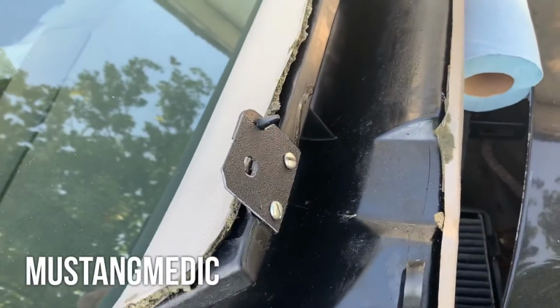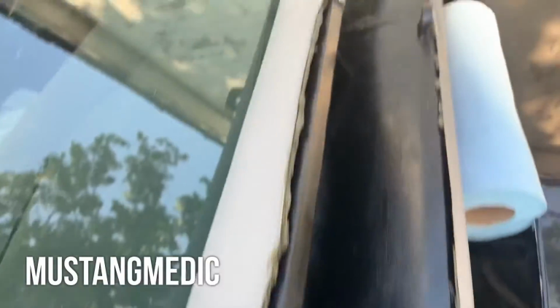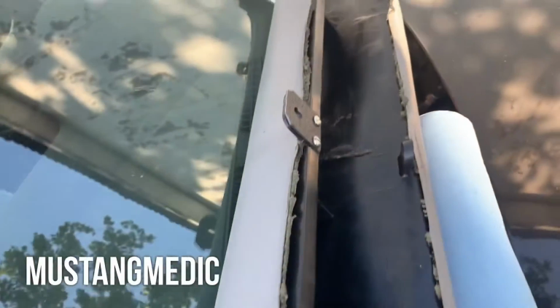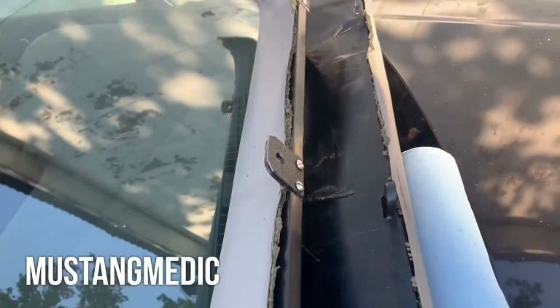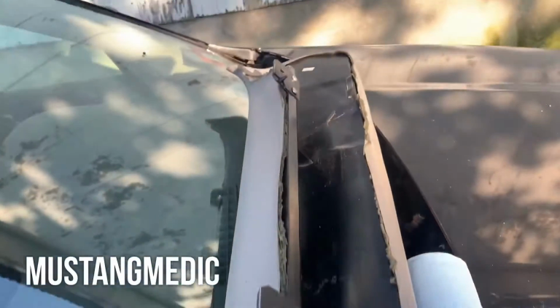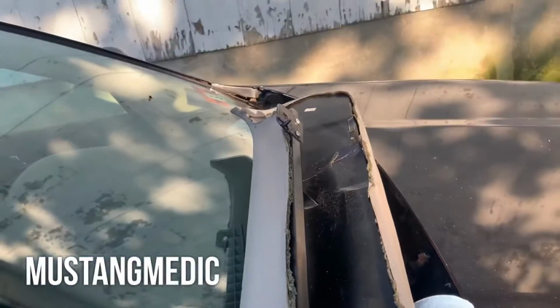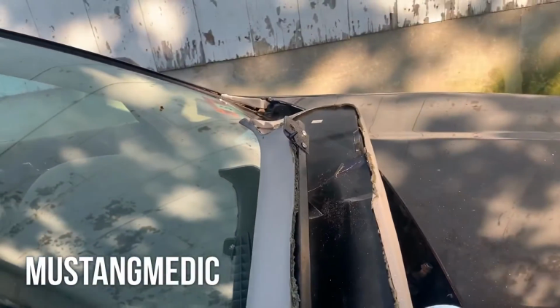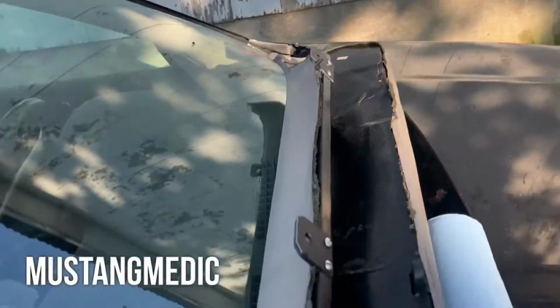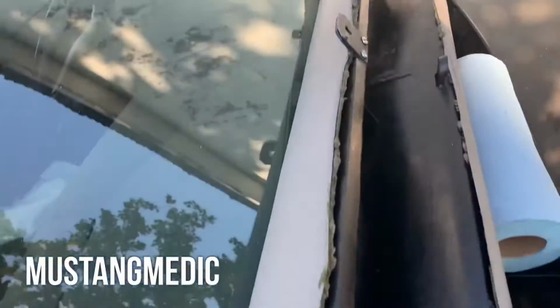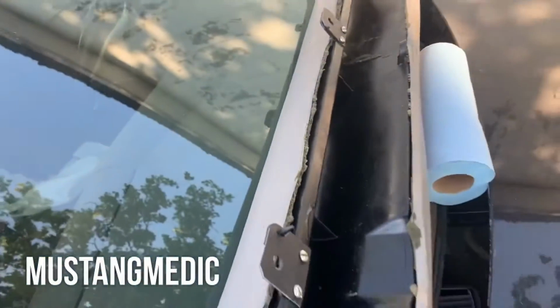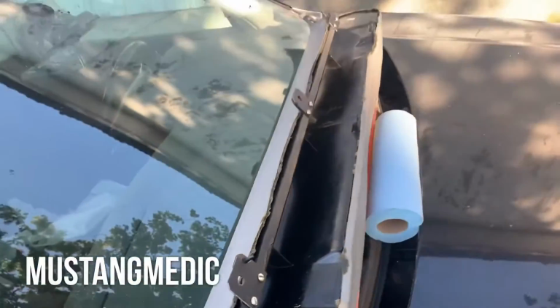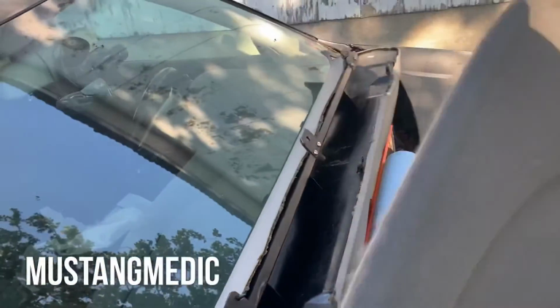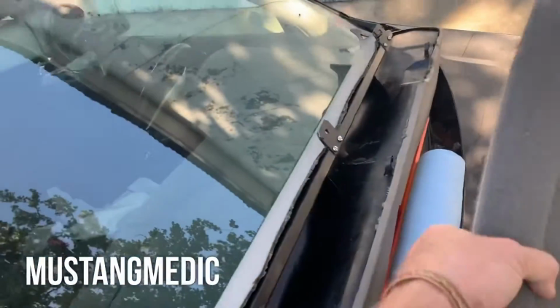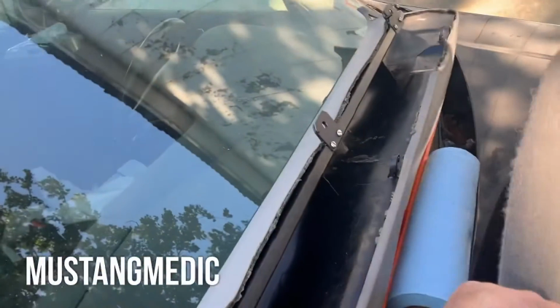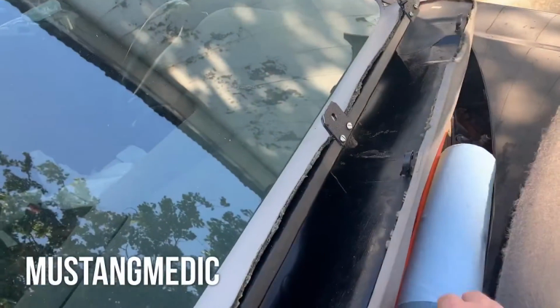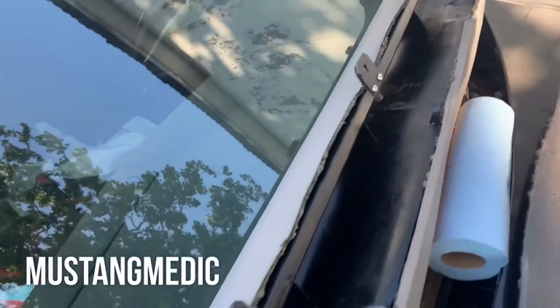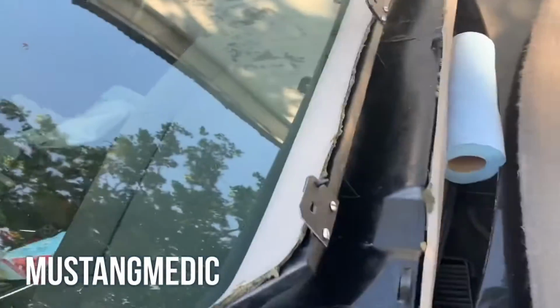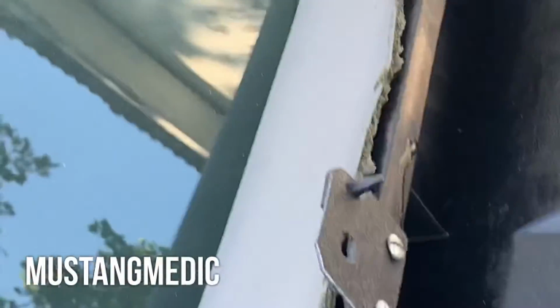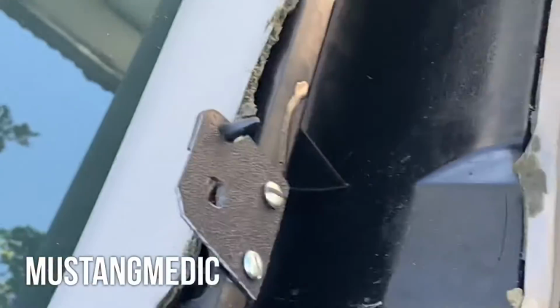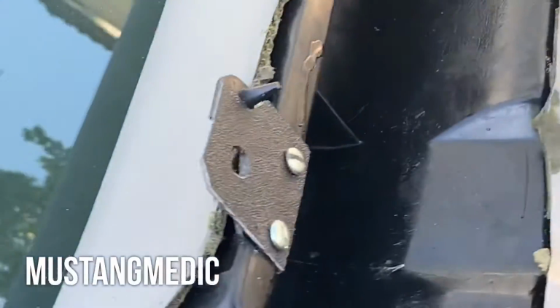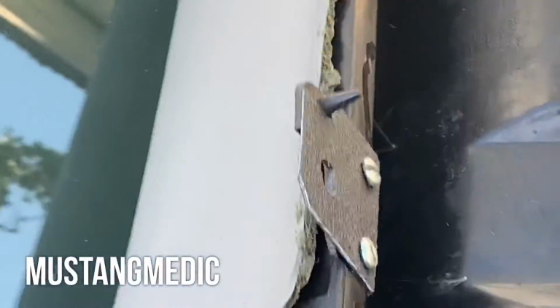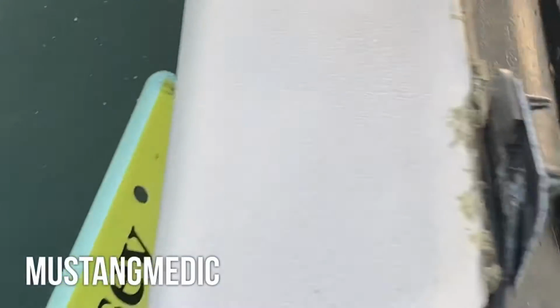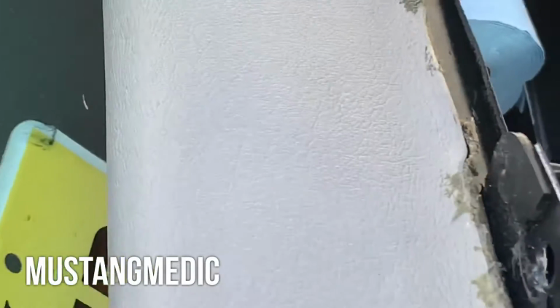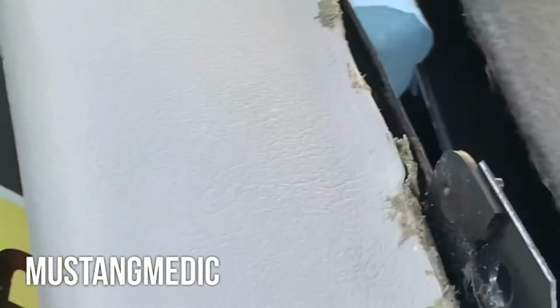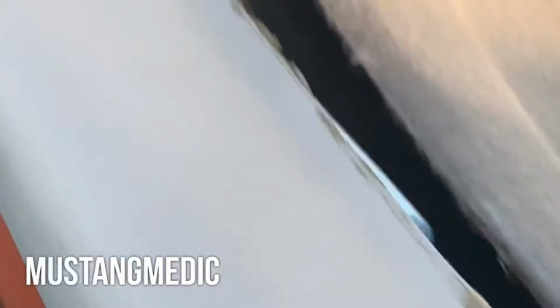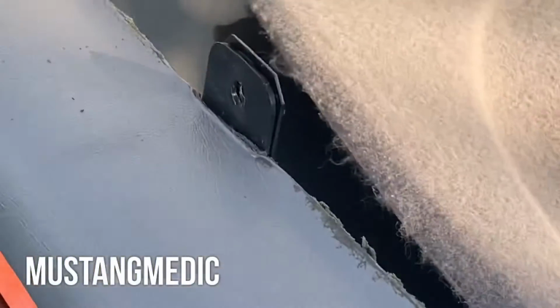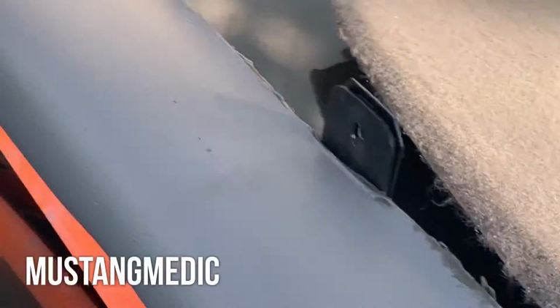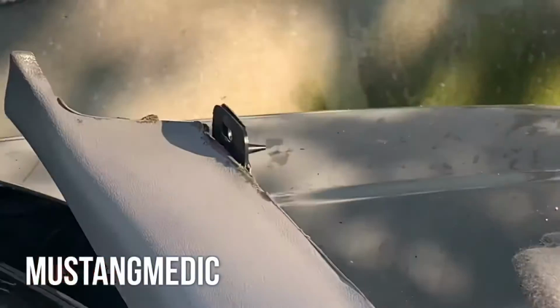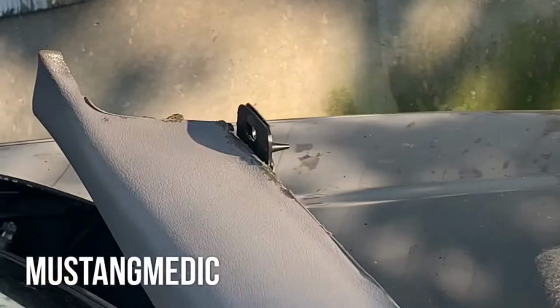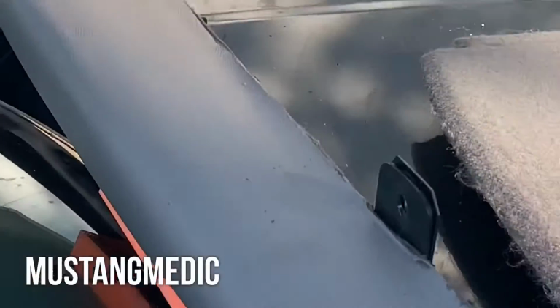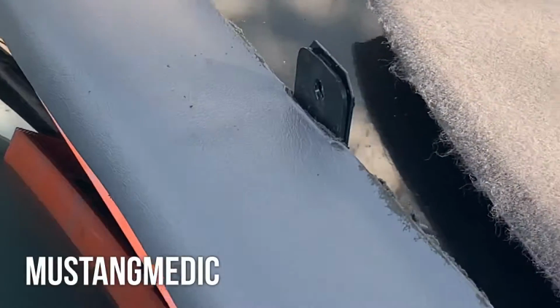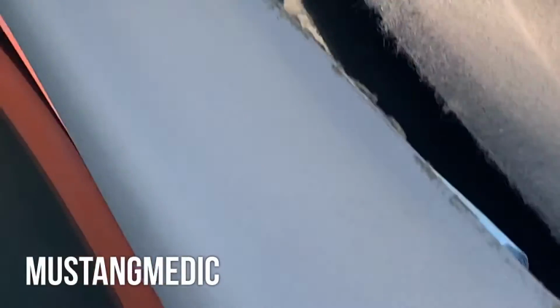We put three brackets on it and we're gonna put the car back together again. I cut them out of plastic and then I glued them together — it worked out pretty well.